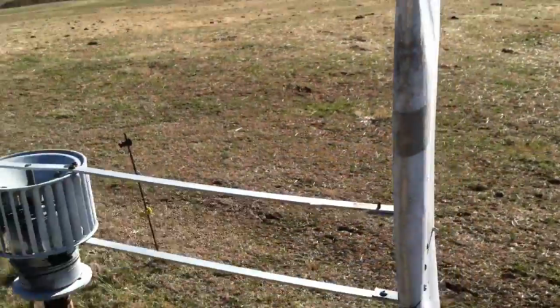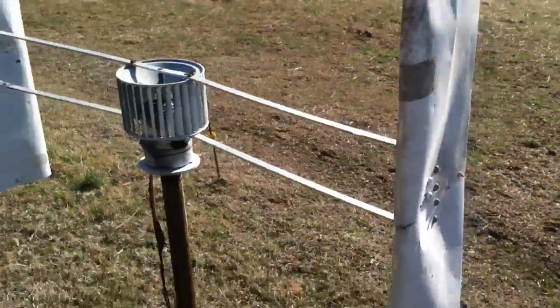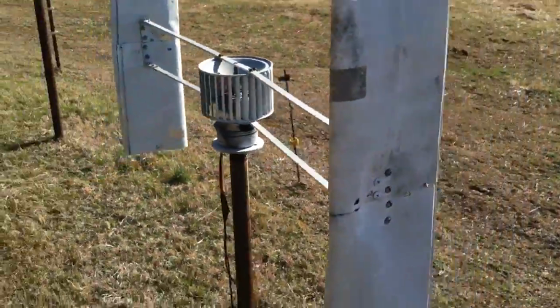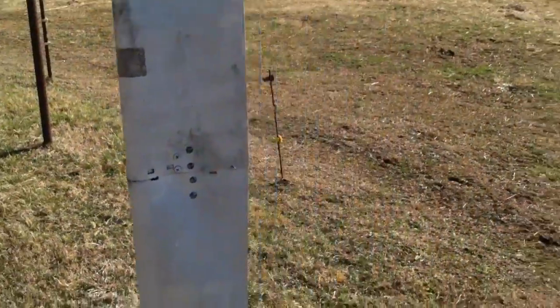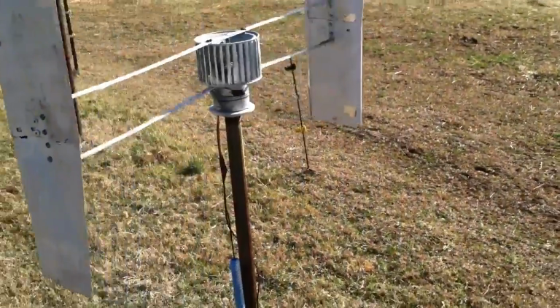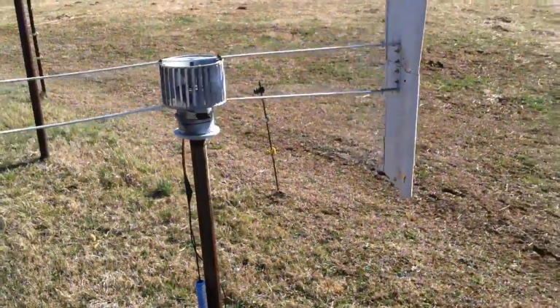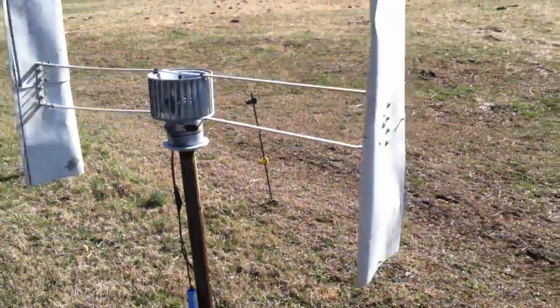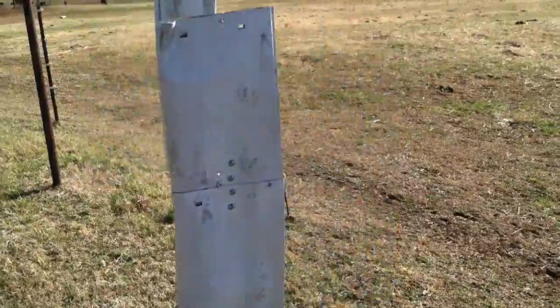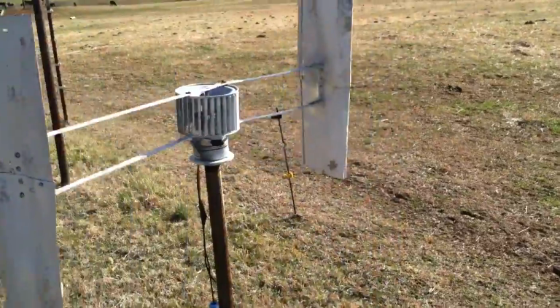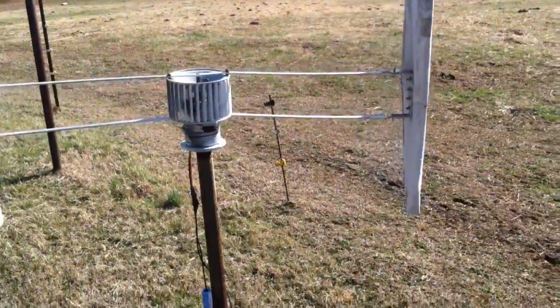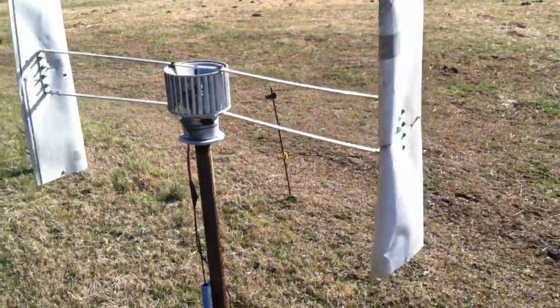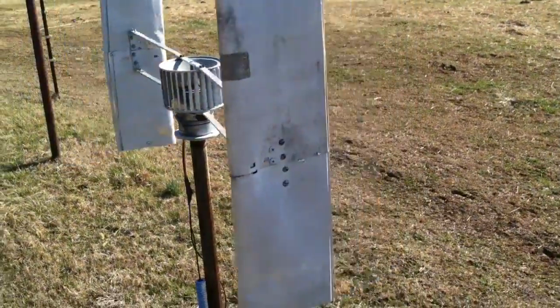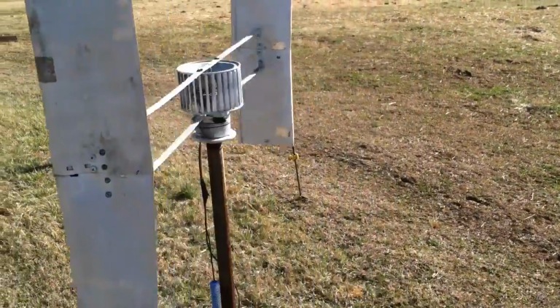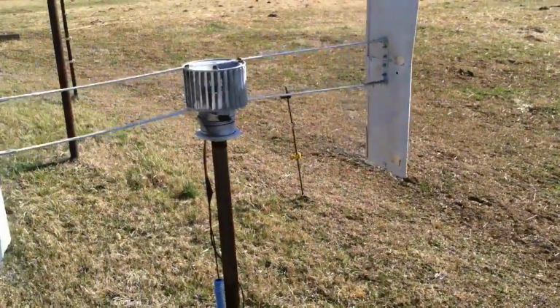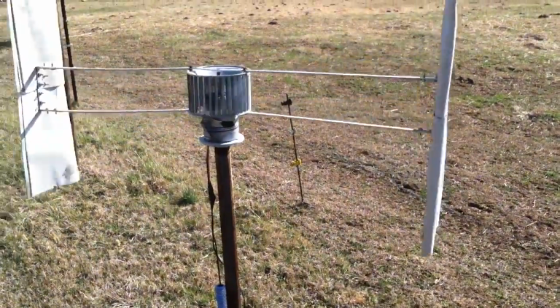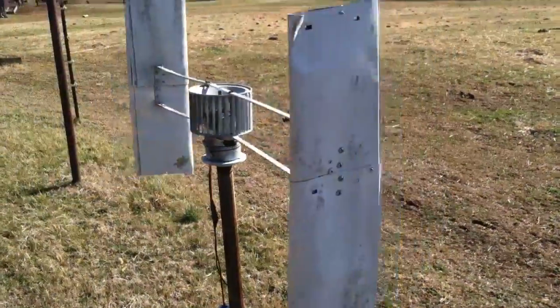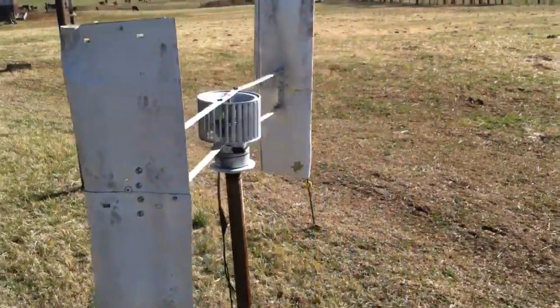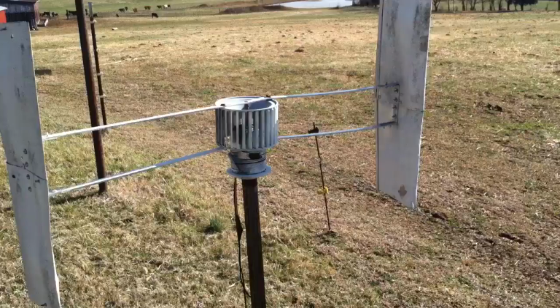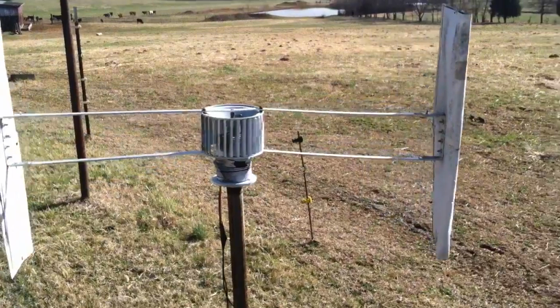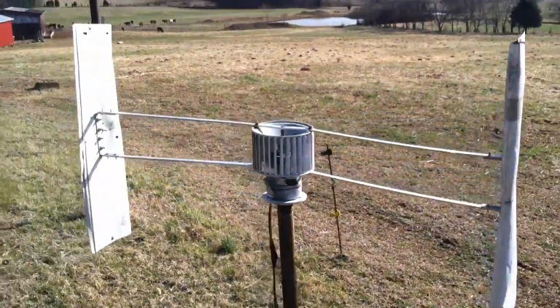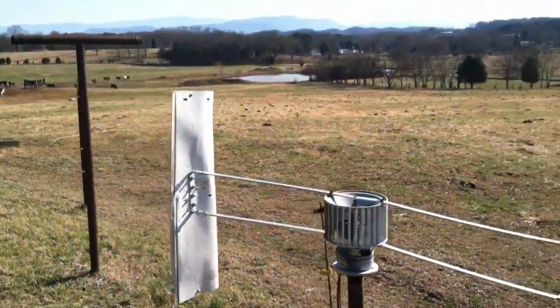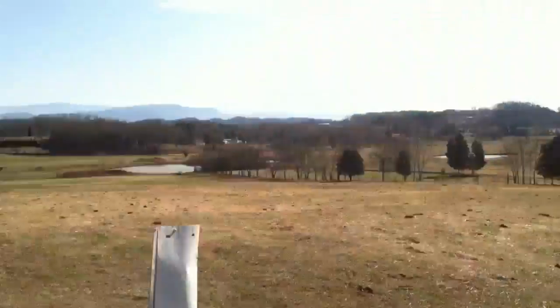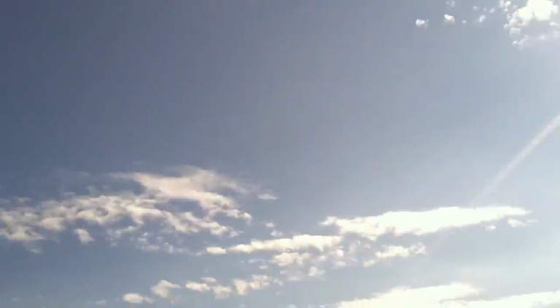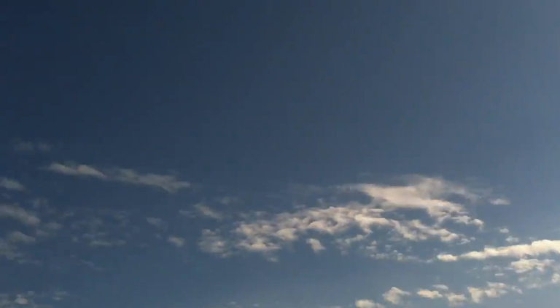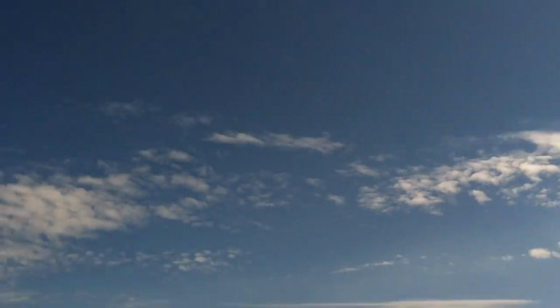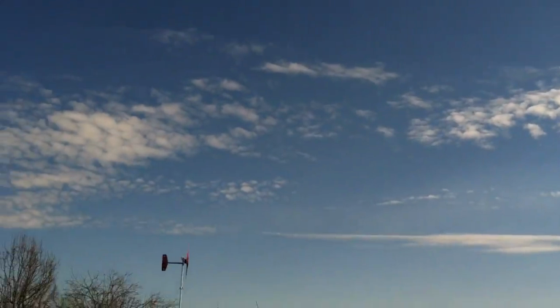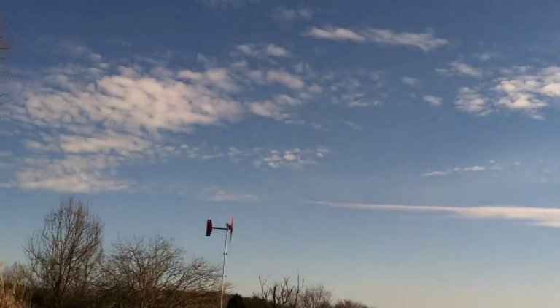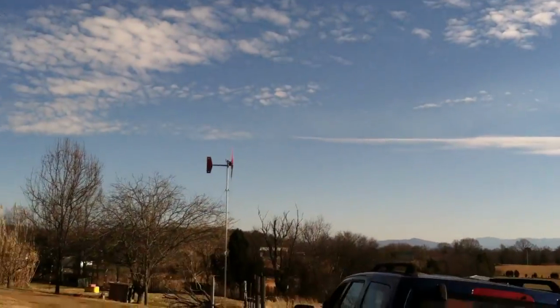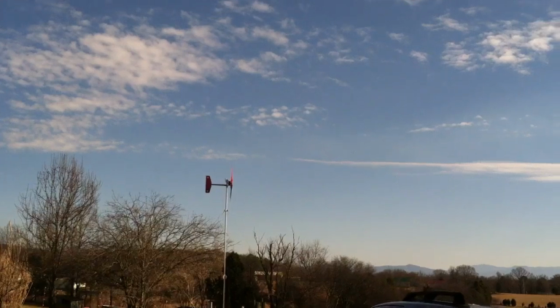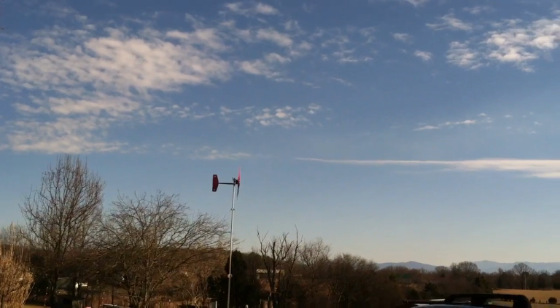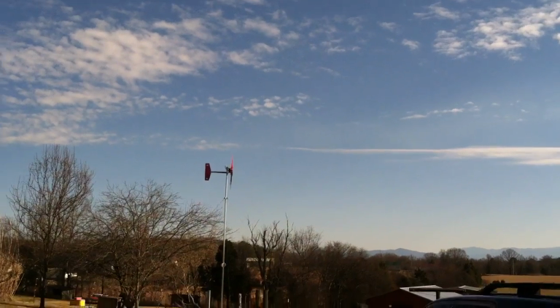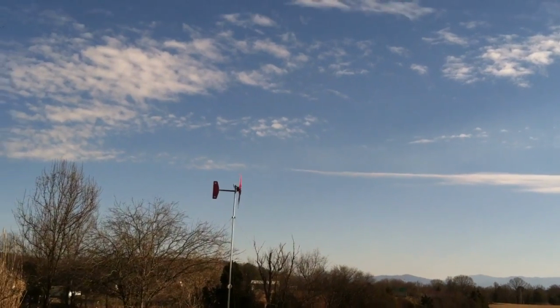The thing has been turning today and it's nice and breezy. On a high wind day you can see this thing turning good, but it just never did the performance that I wanted it to. And as you can see right up here, there is...